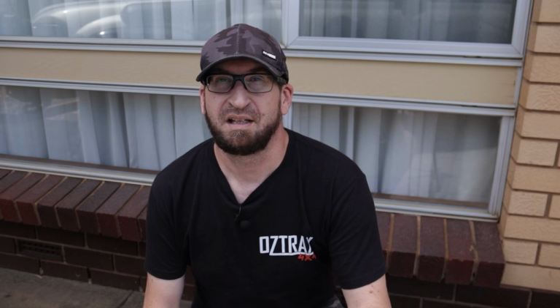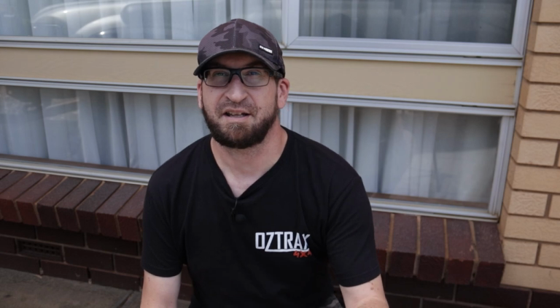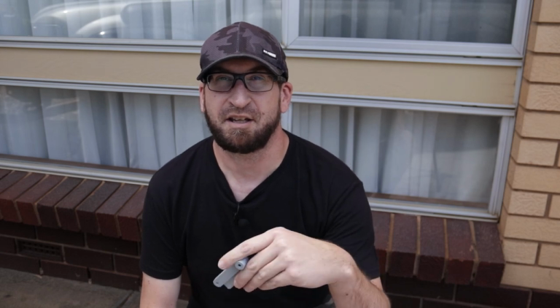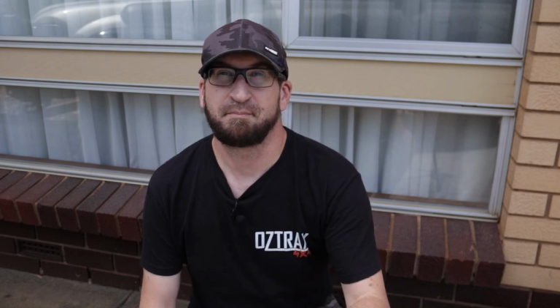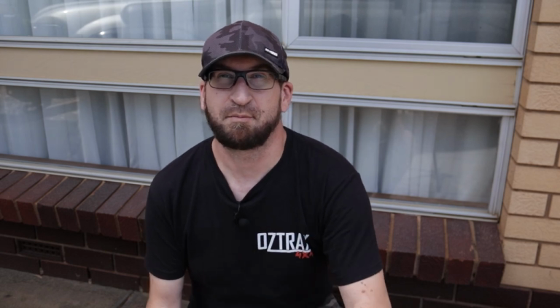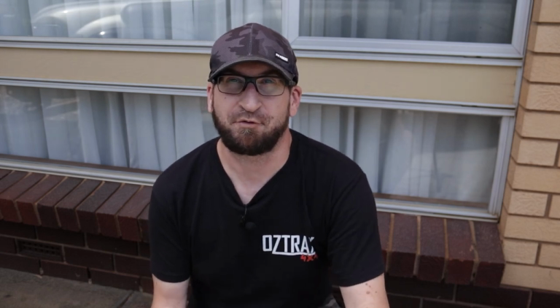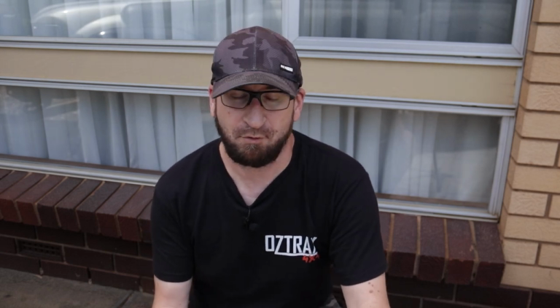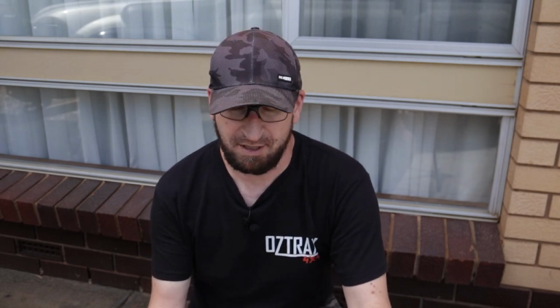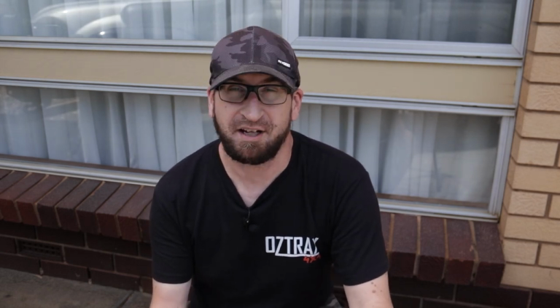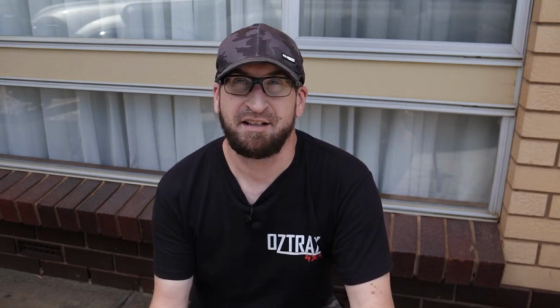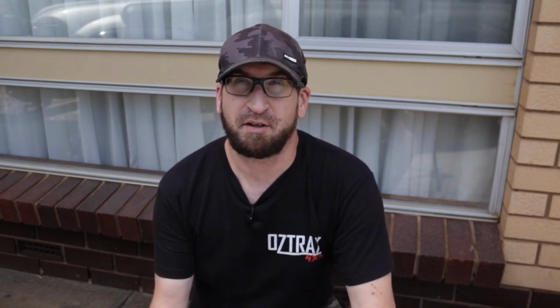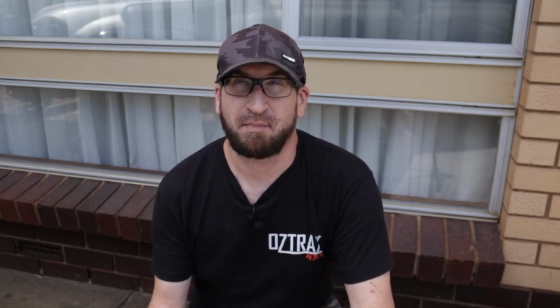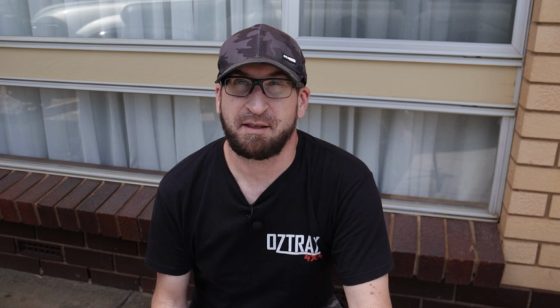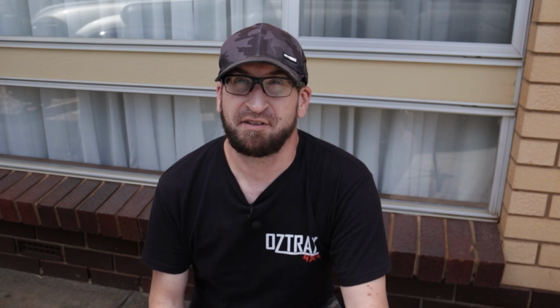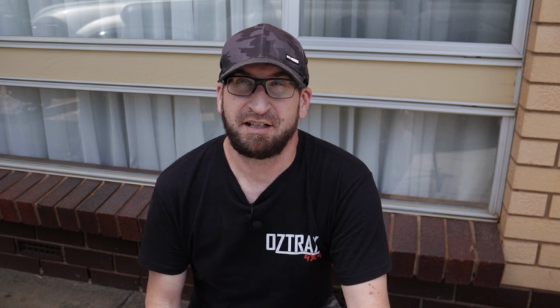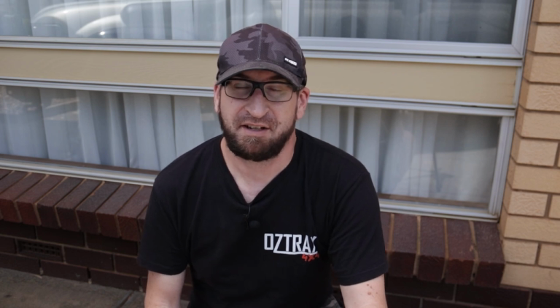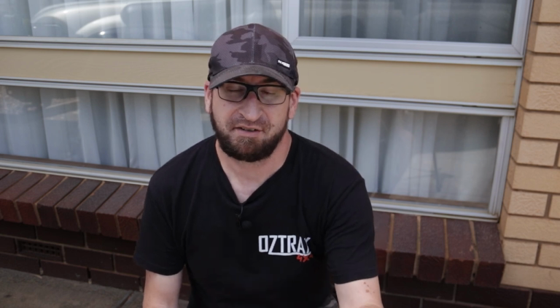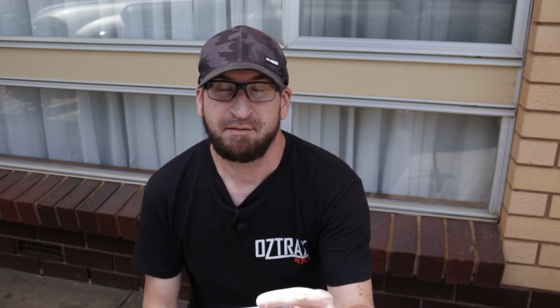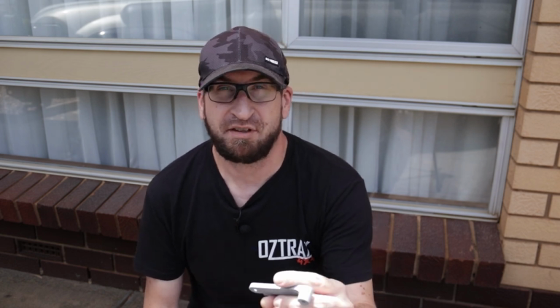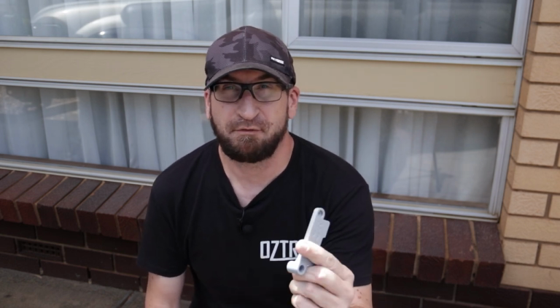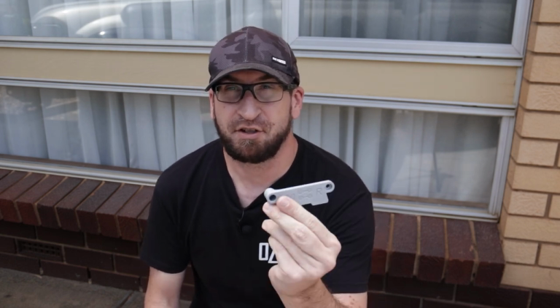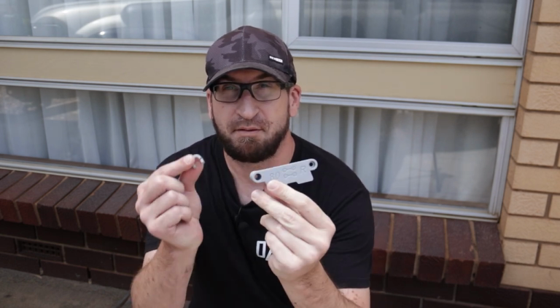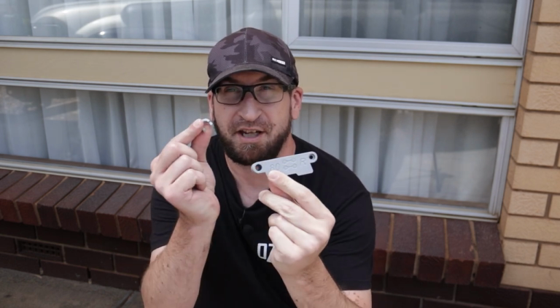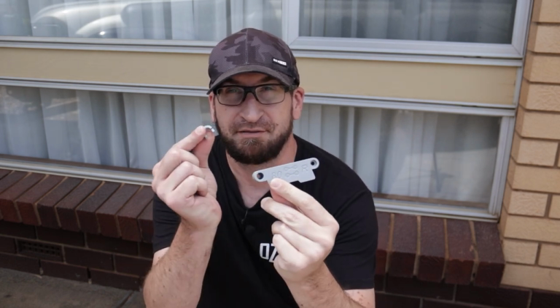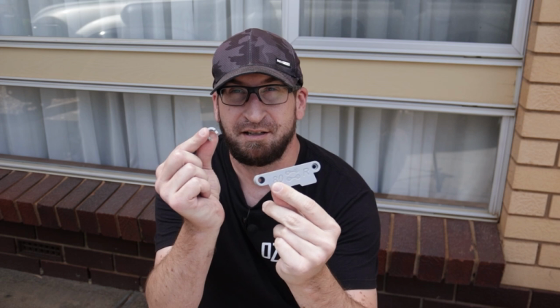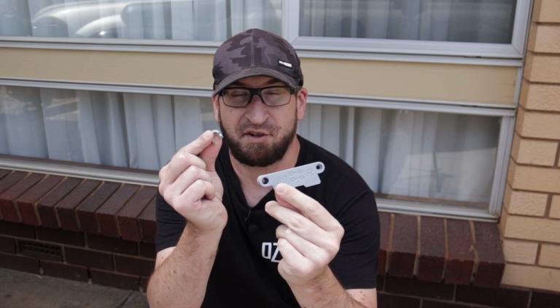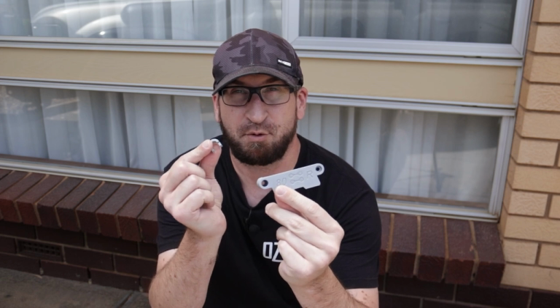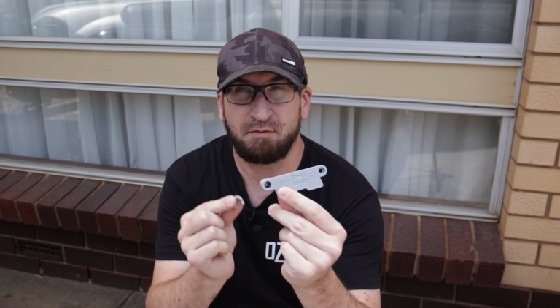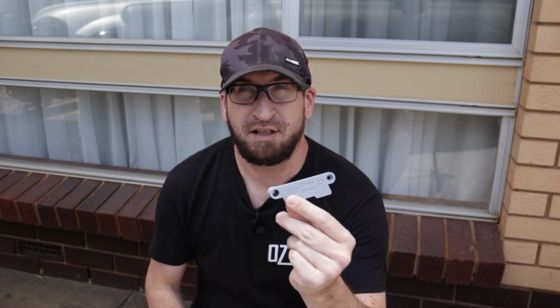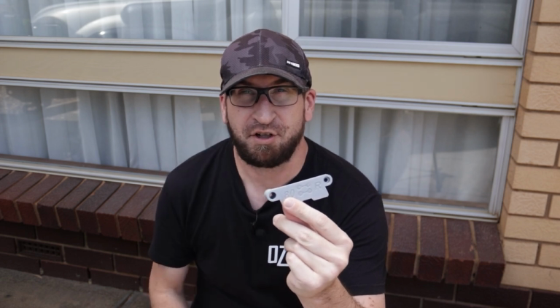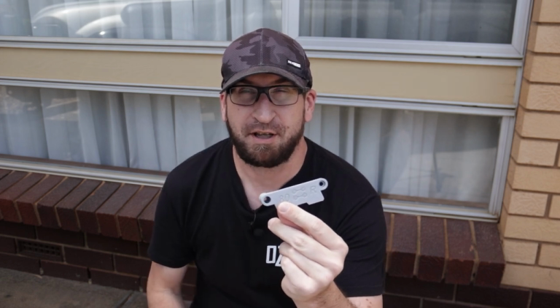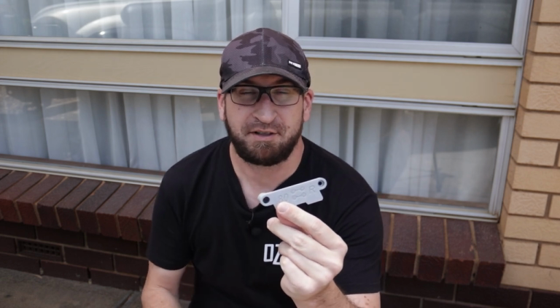Hey guys, how you going? Mick from Oztrex 4x4. Today I'm going to stop my shaky mirrors in the 80 series by using the Solve Function Mirror Kit. Quite simple to install, I'll show you how we're going to do it.